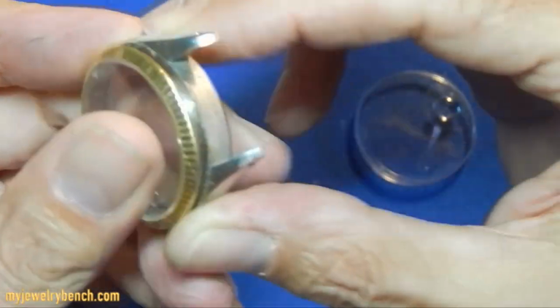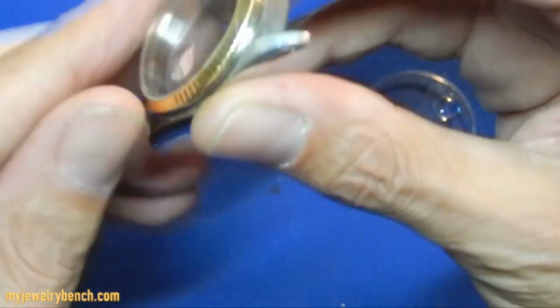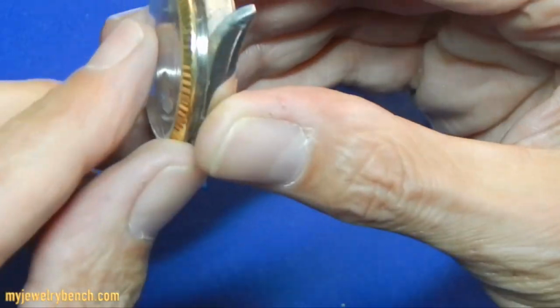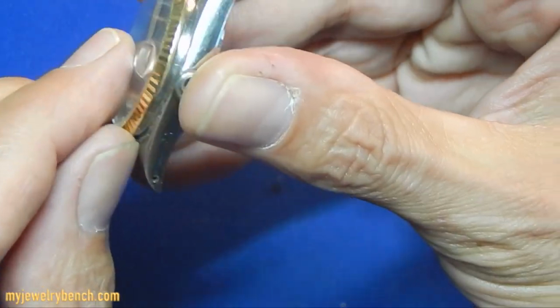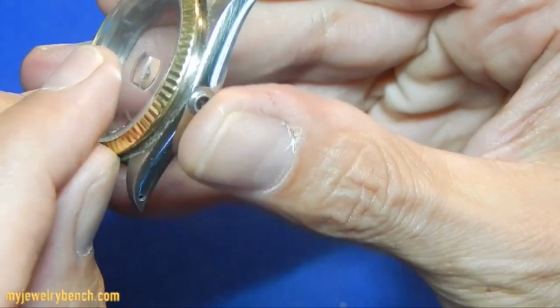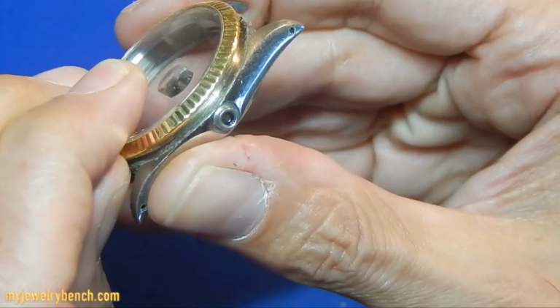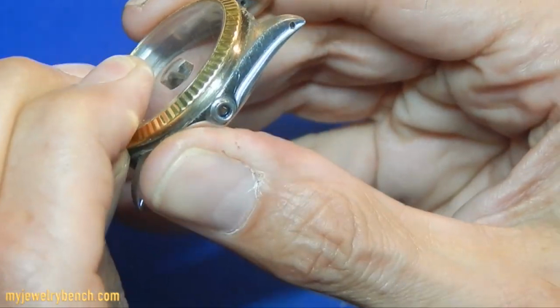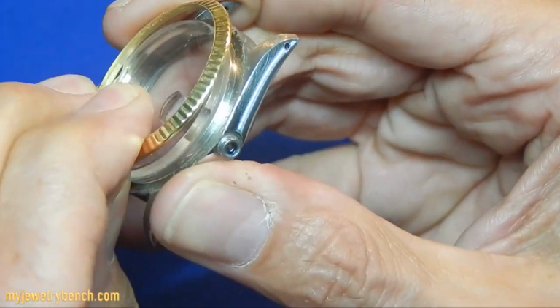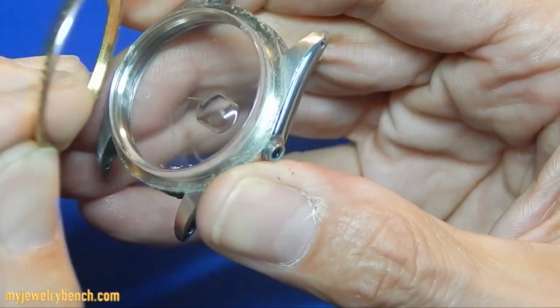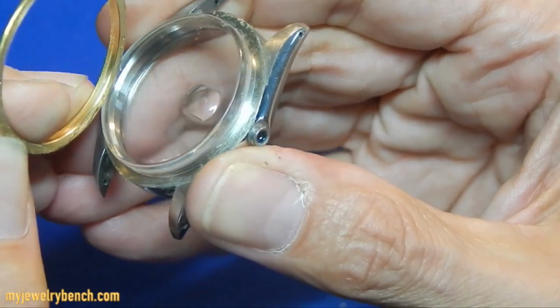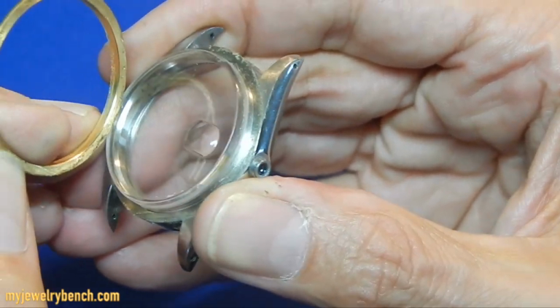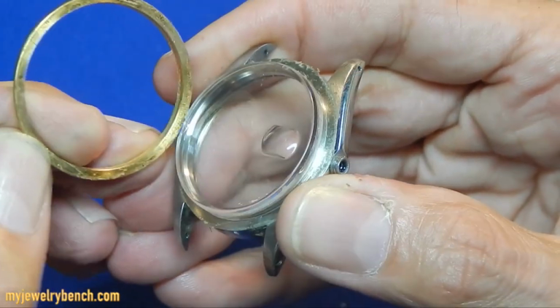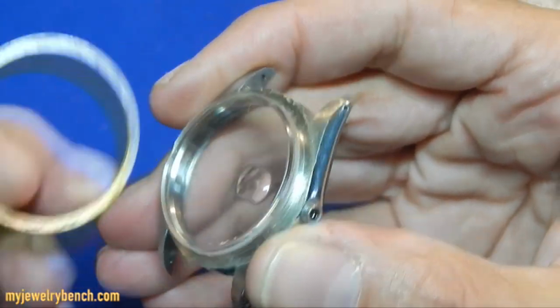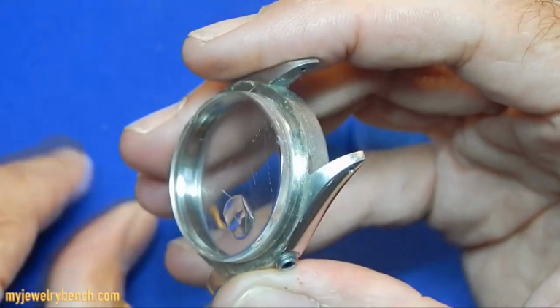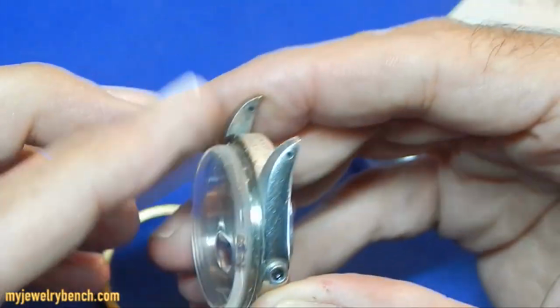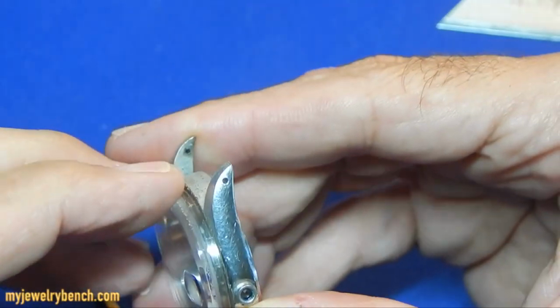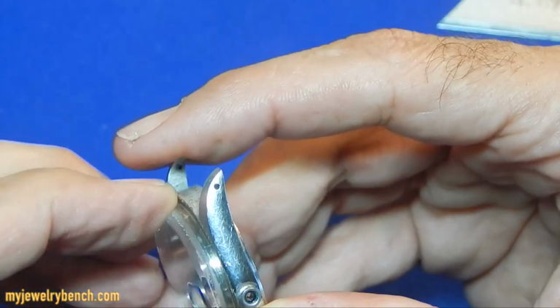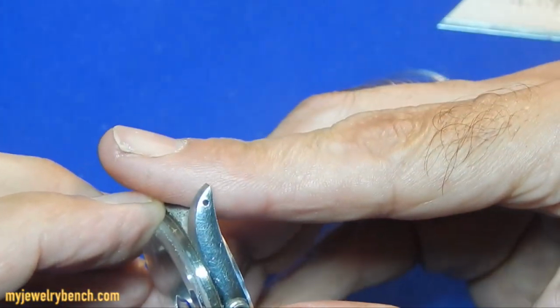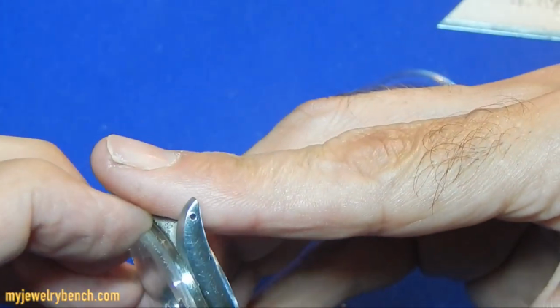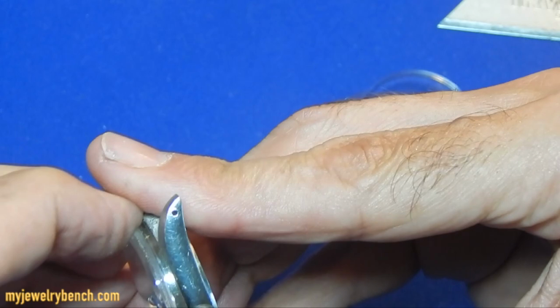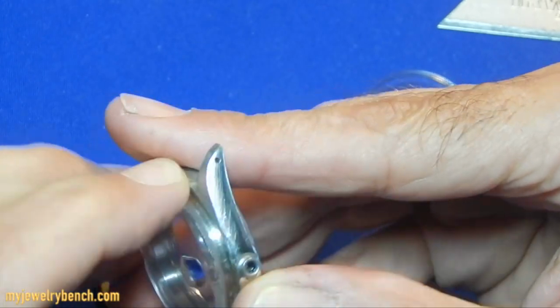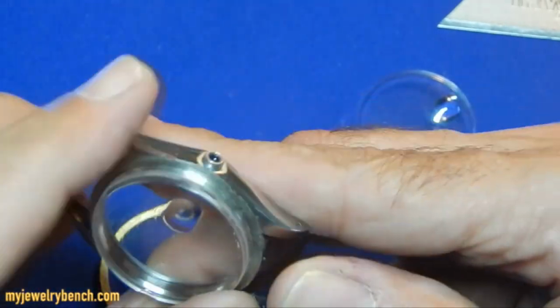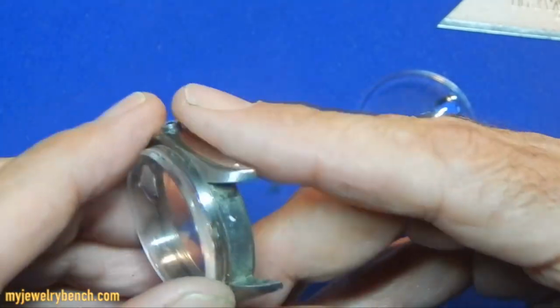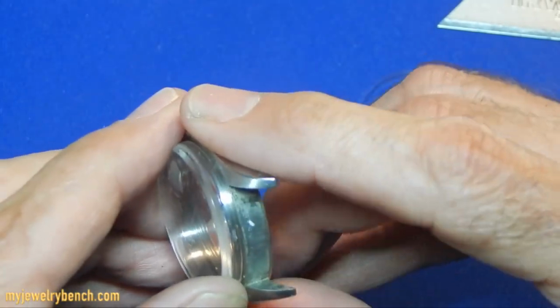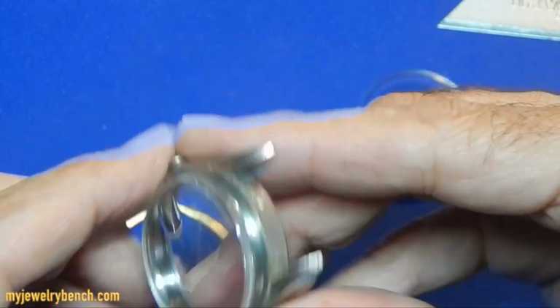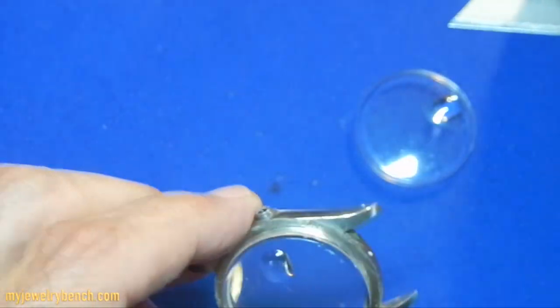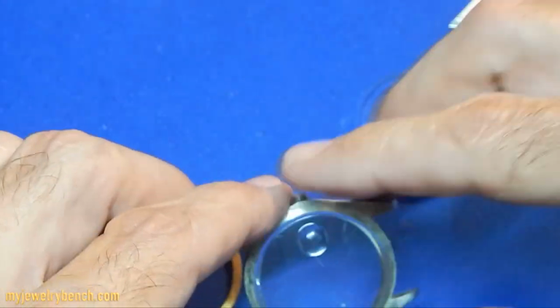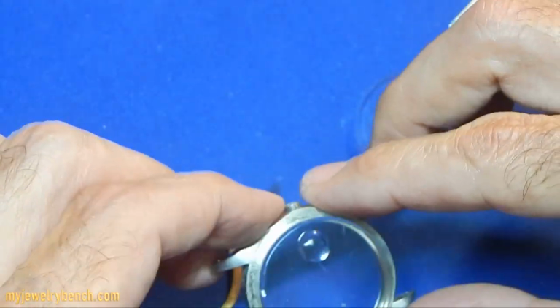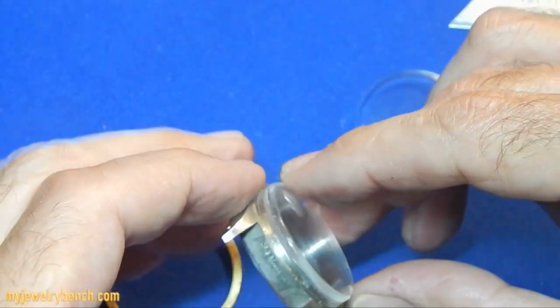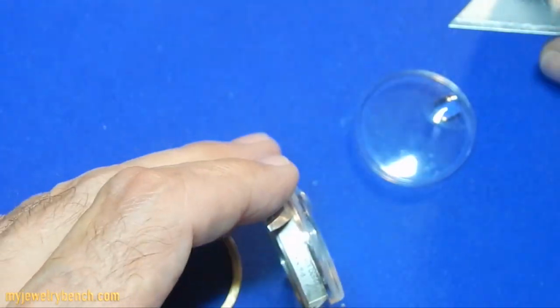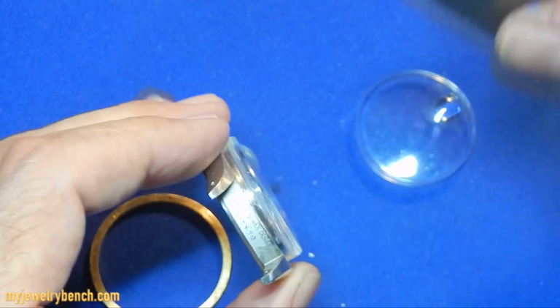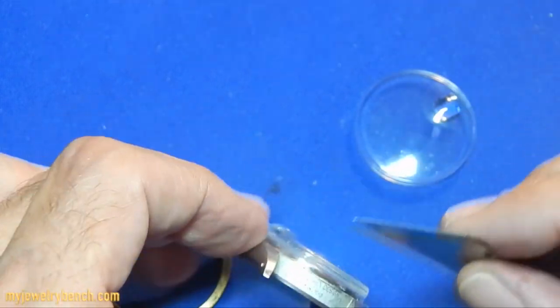Now that I've got that pretty well pulled apart, you can see I can take the bezel off. Then we can grab the old crystal and gently pry it out of — or off of — the case.